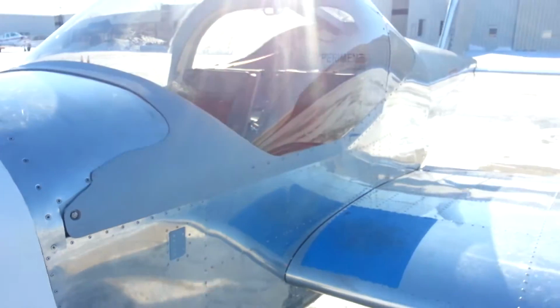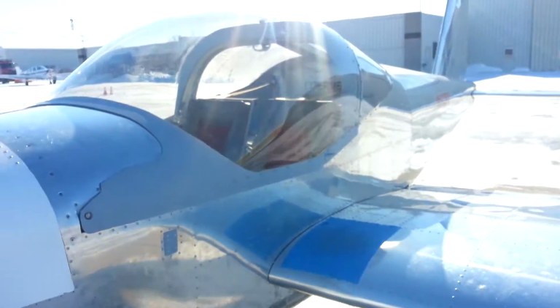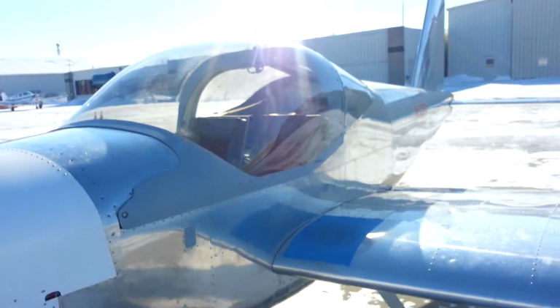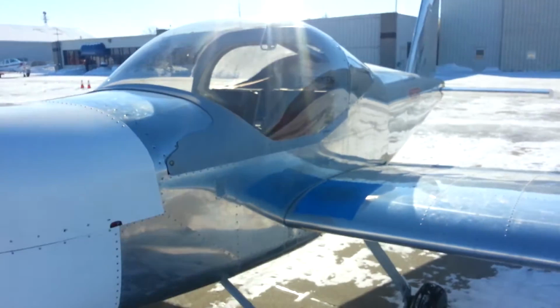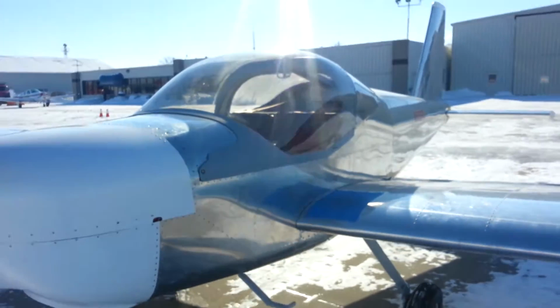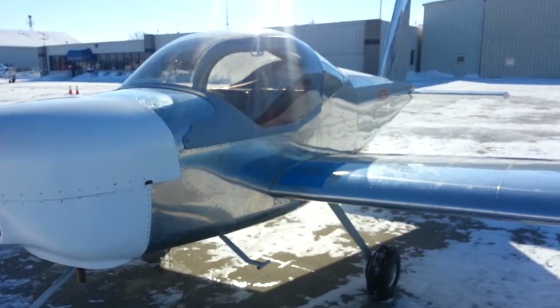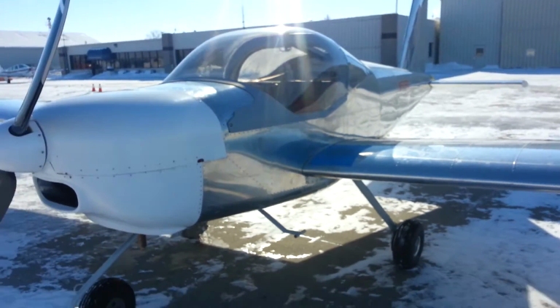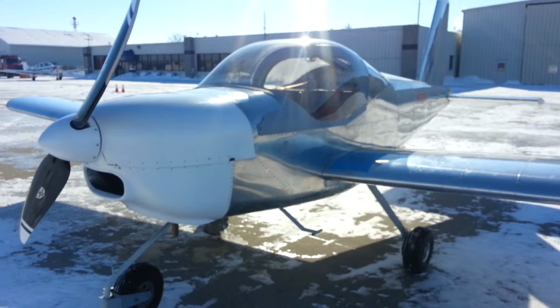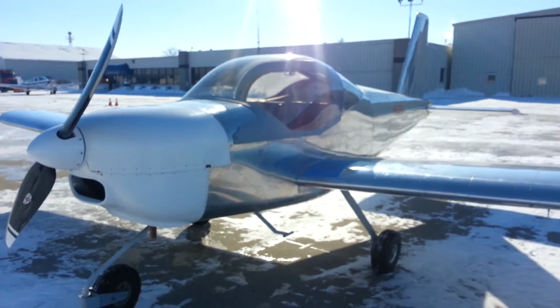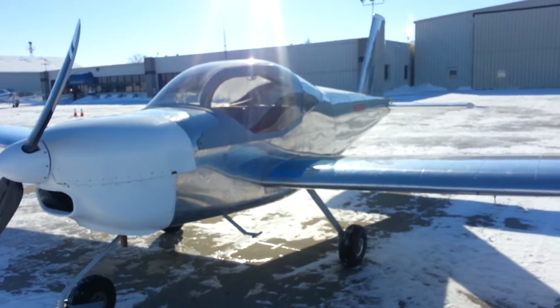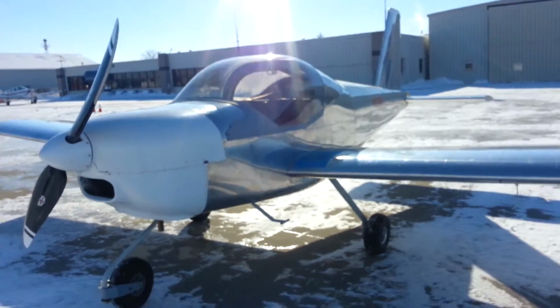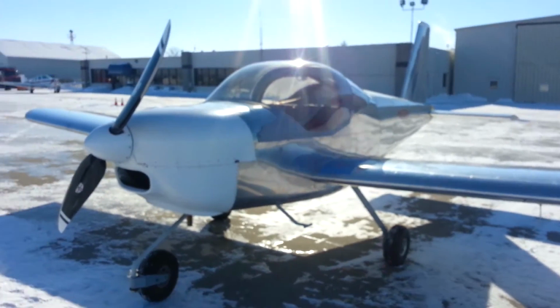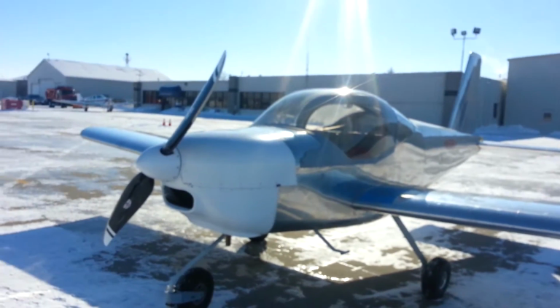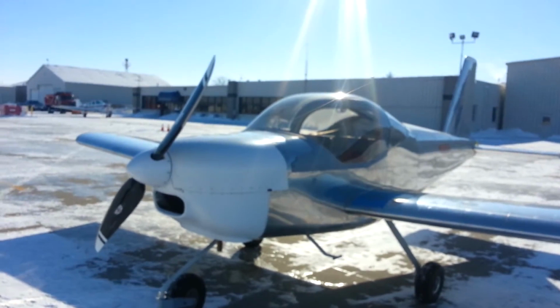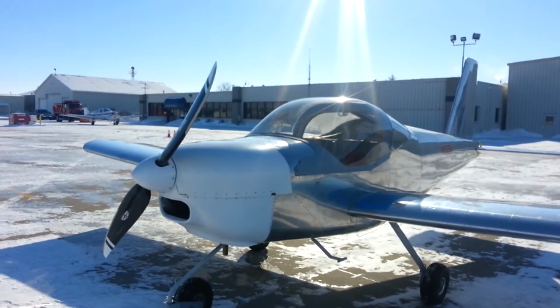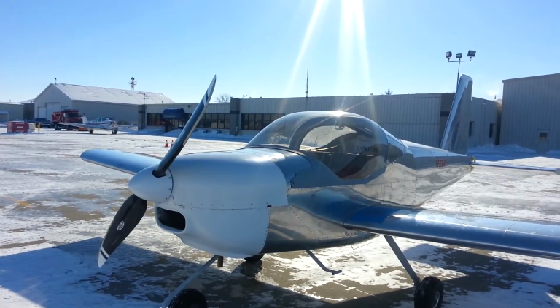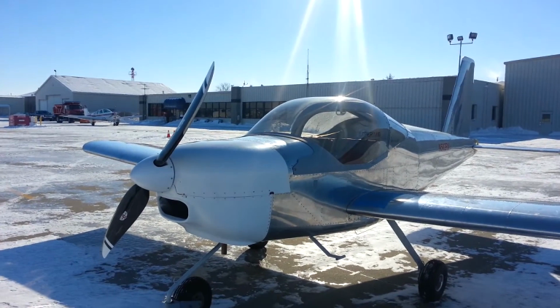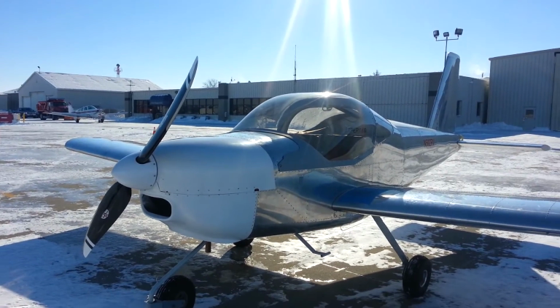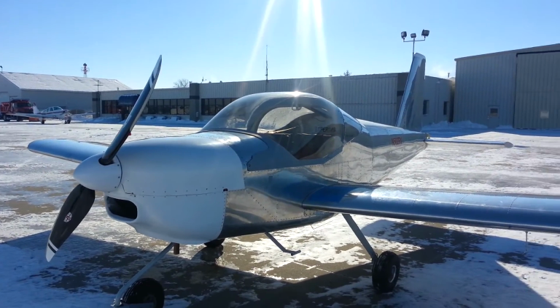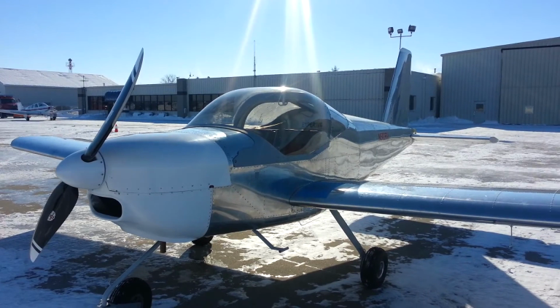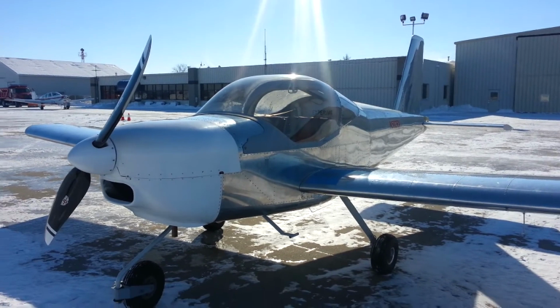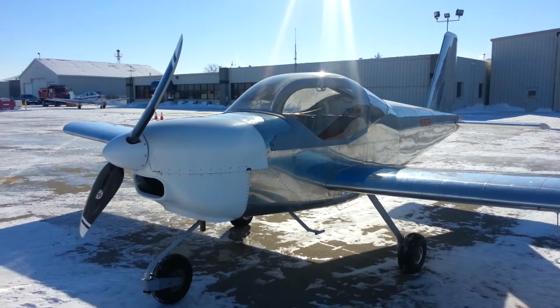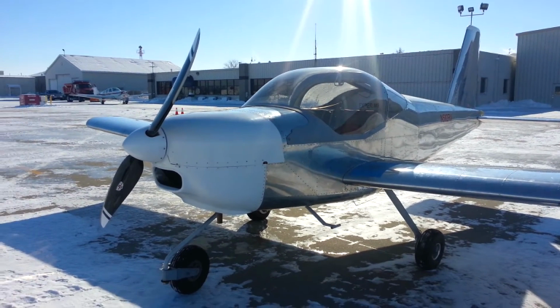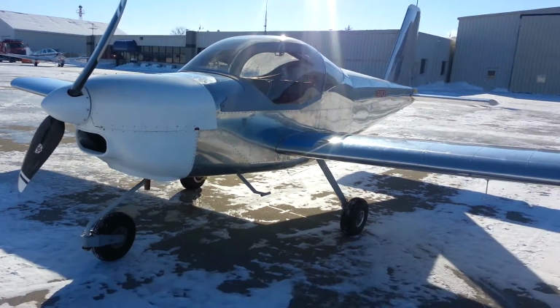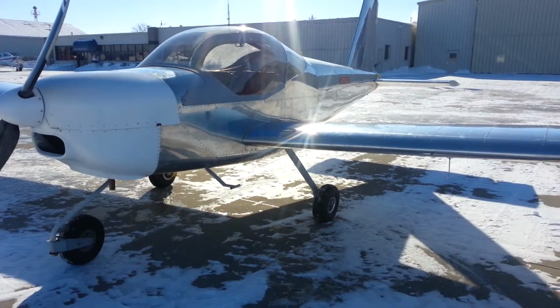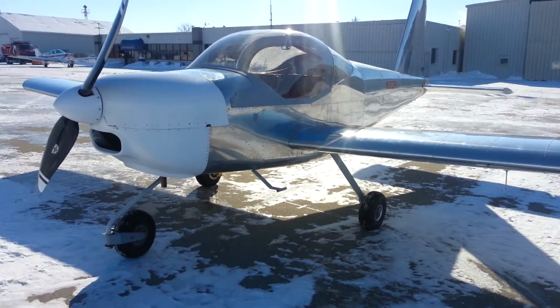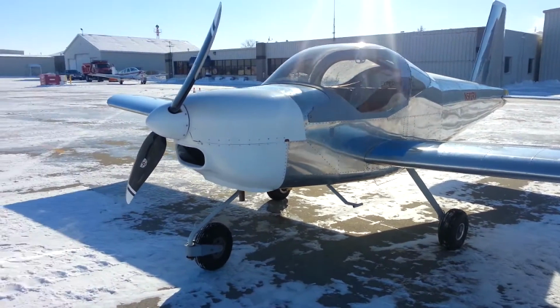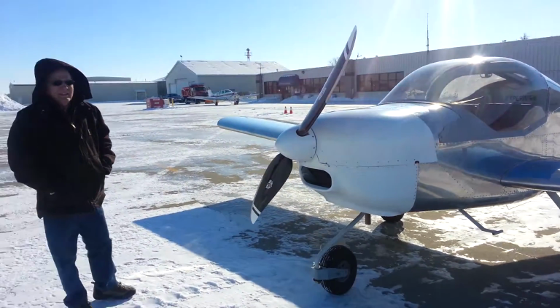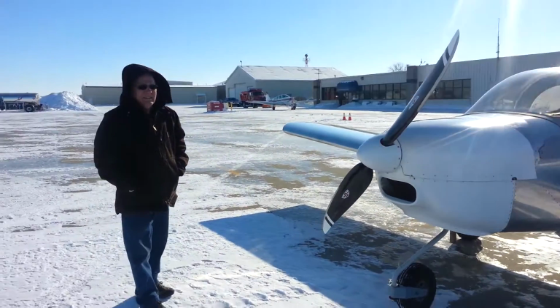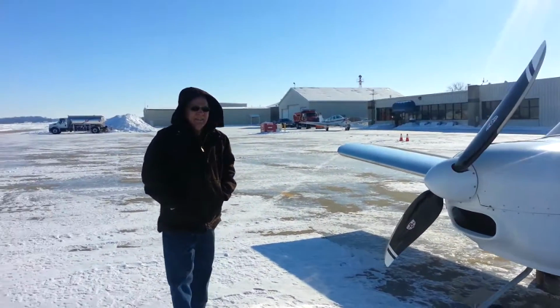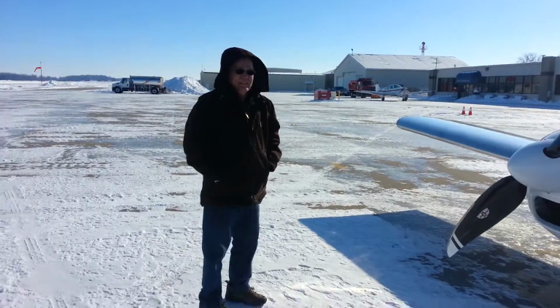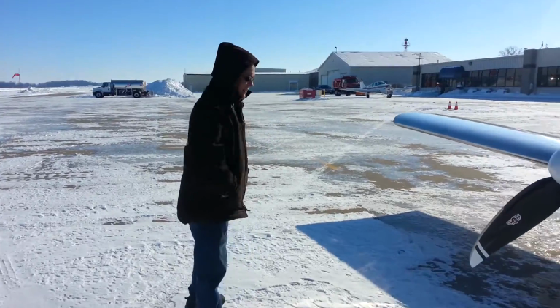That was a wonderful flight. Looks like you go right up to 140 miles an hour, straight and level, and that's with no wheel pans — so that's very impressive. Let's go inside and get some heat. Thank you.